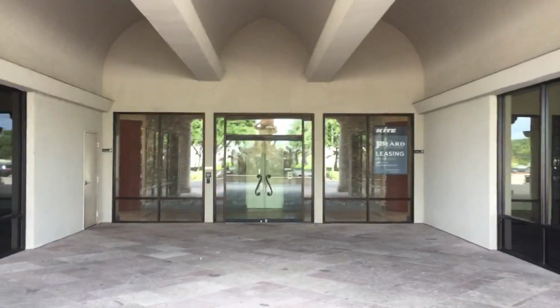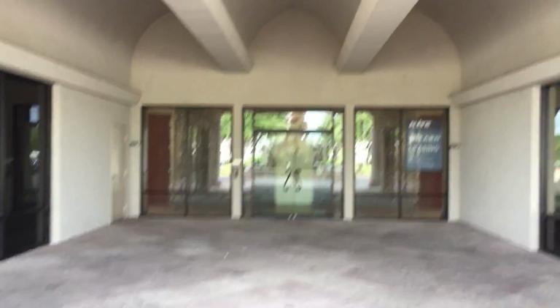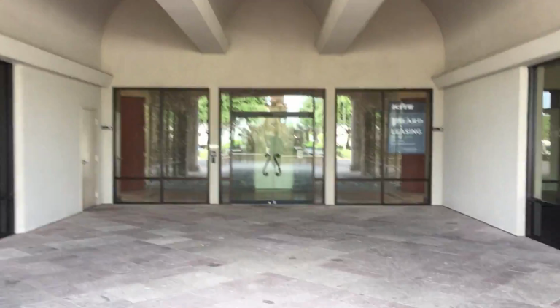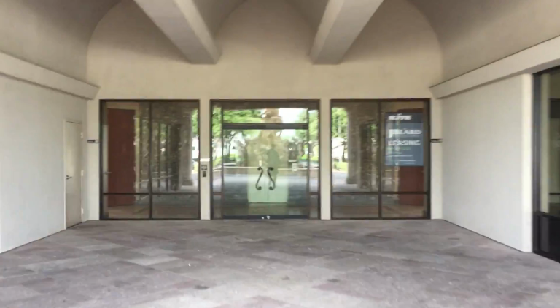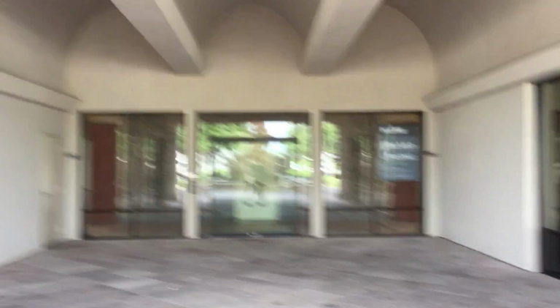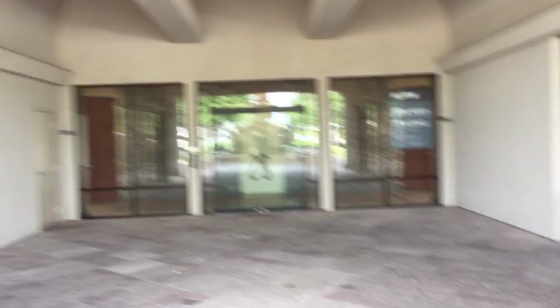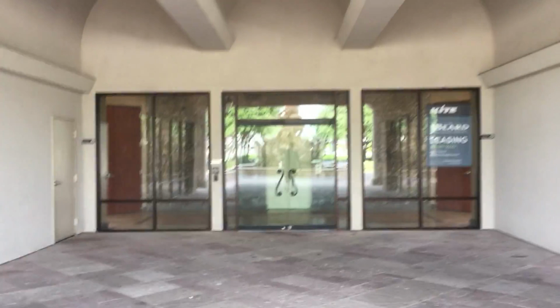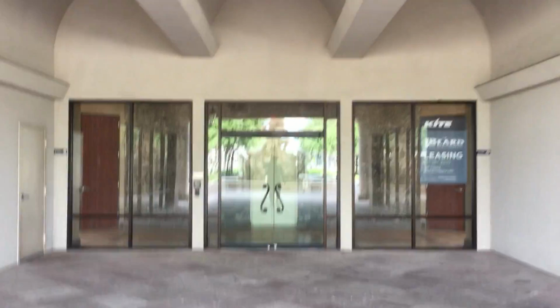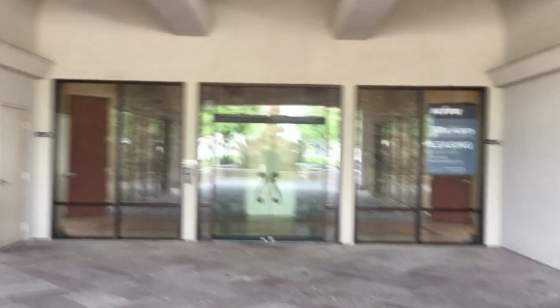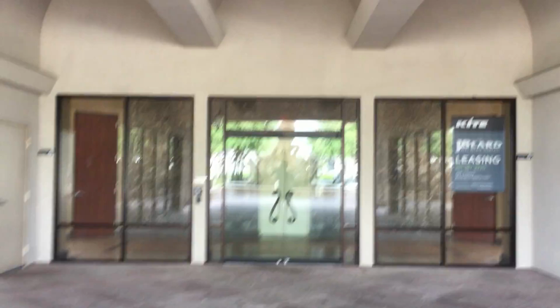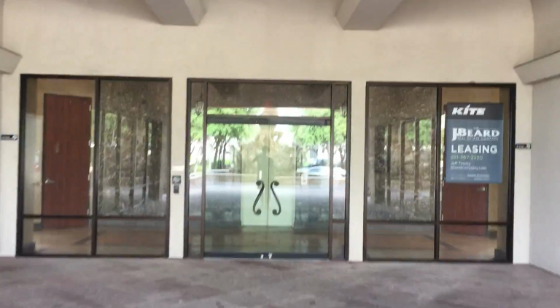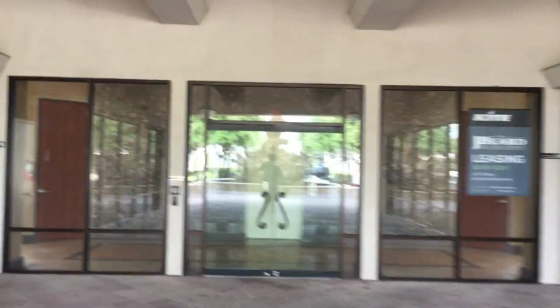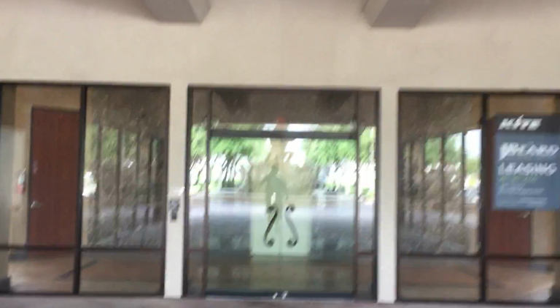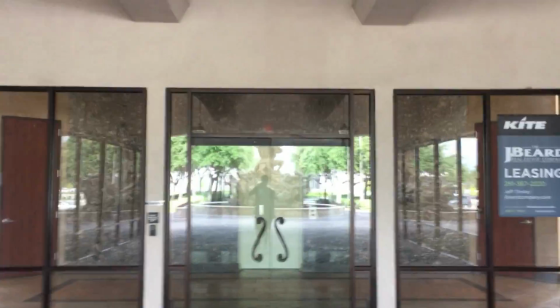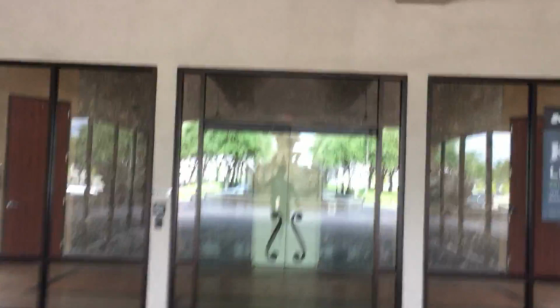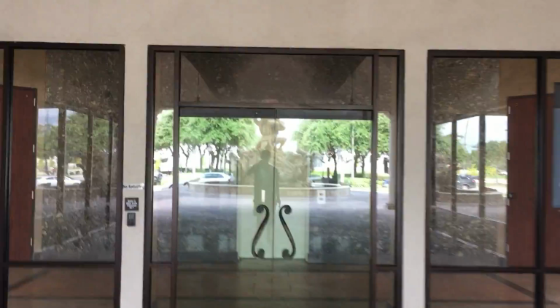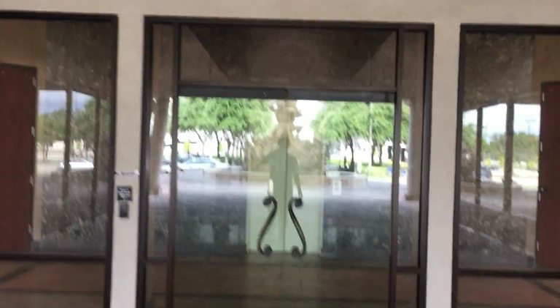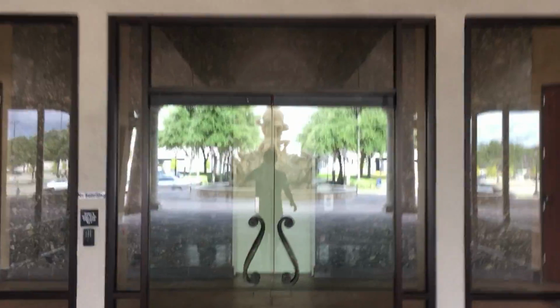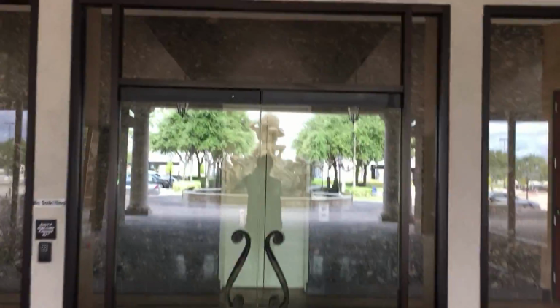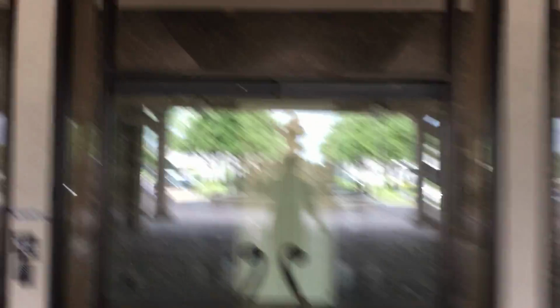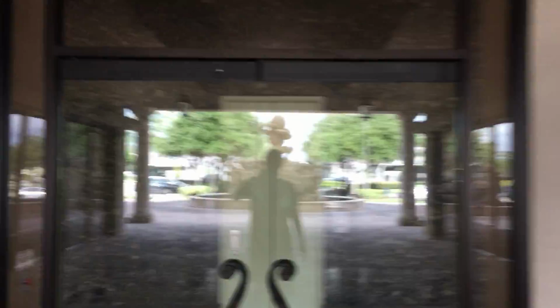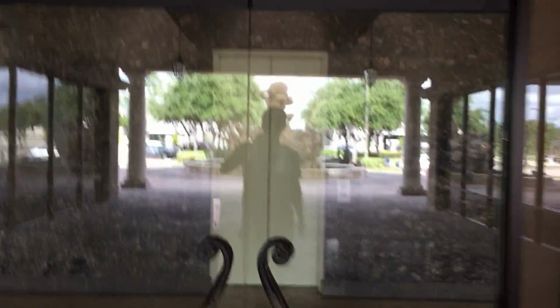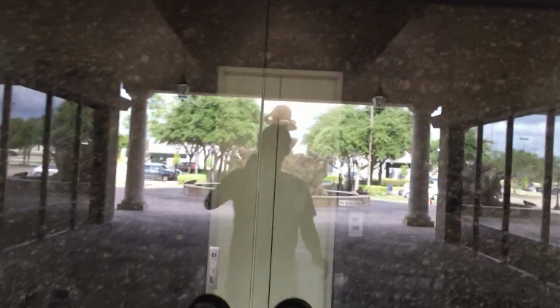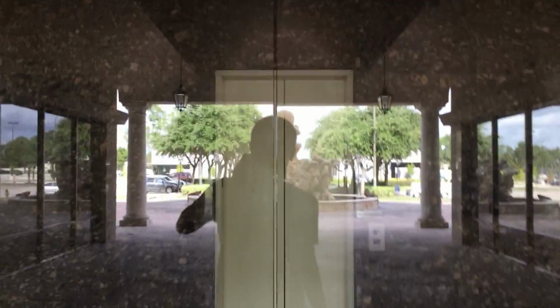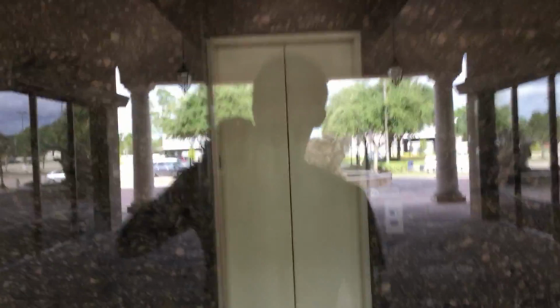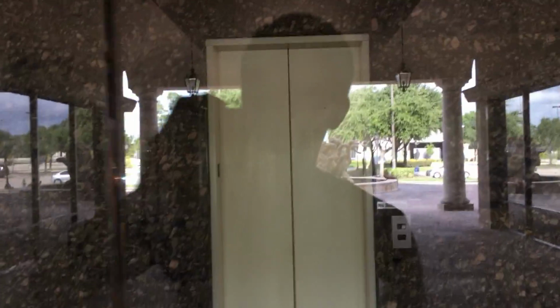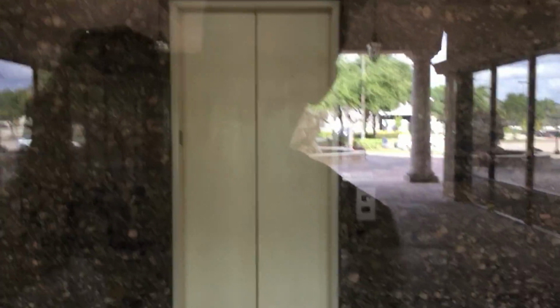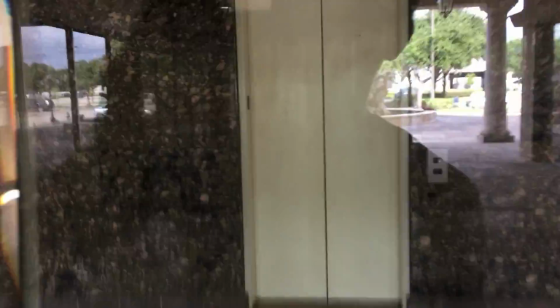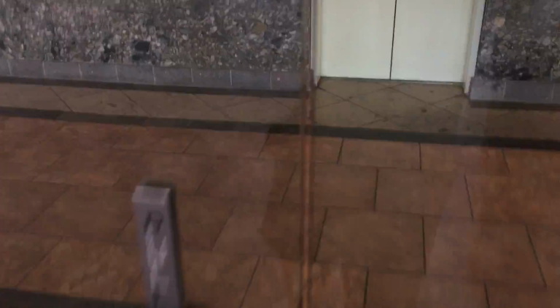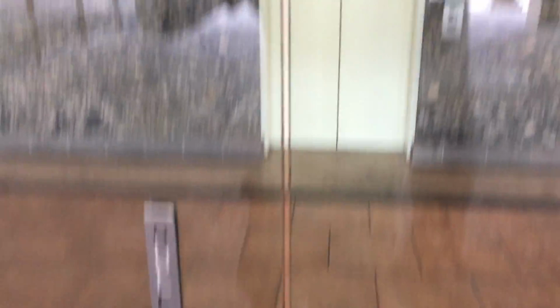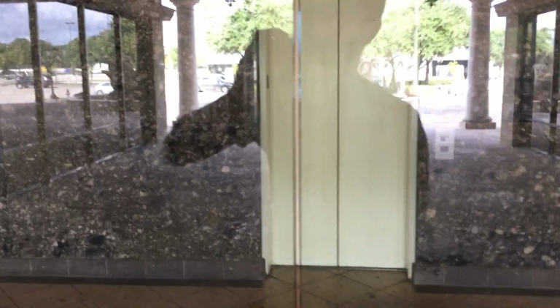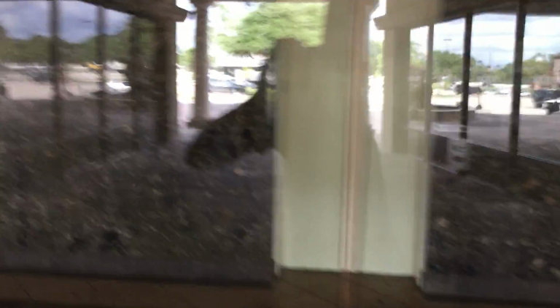Alright, we are back here at the Portofino building, just outside of Woodlands, Texas. It's been almost two years since I videotaped this elevator in here, the Schindler MT. So we're going to do a retake.